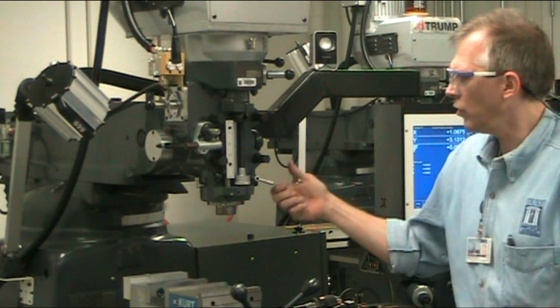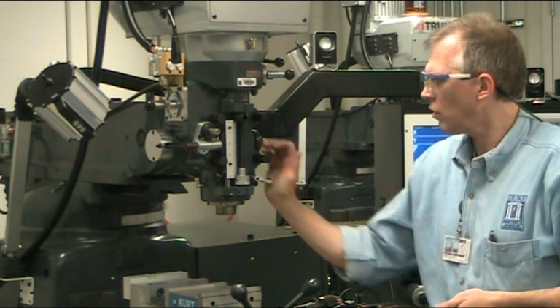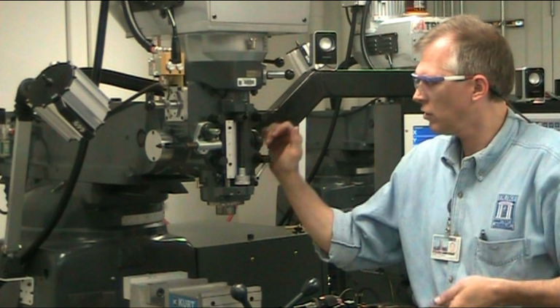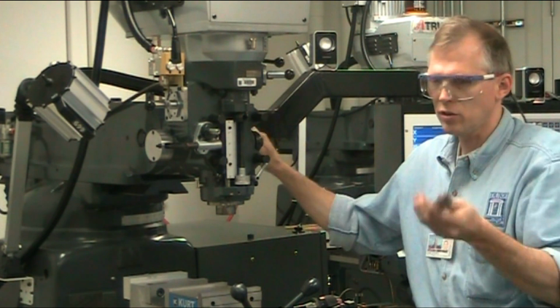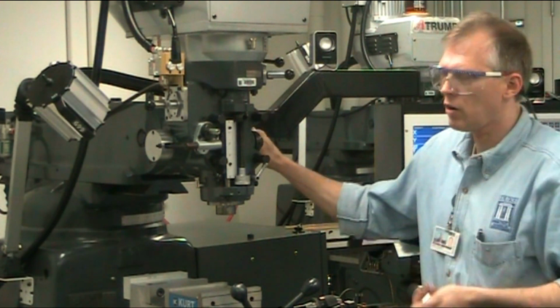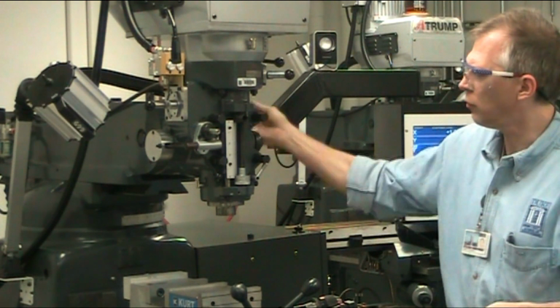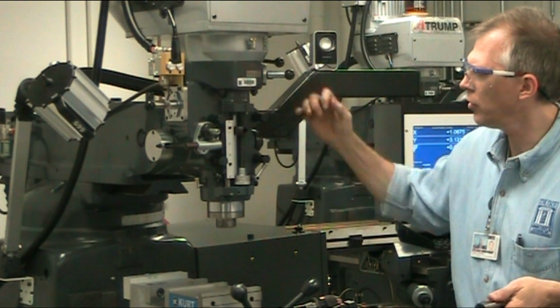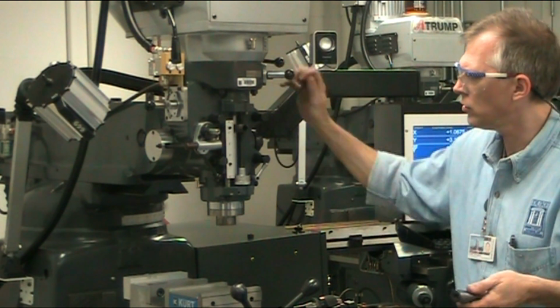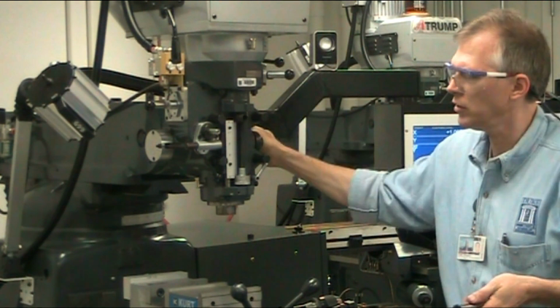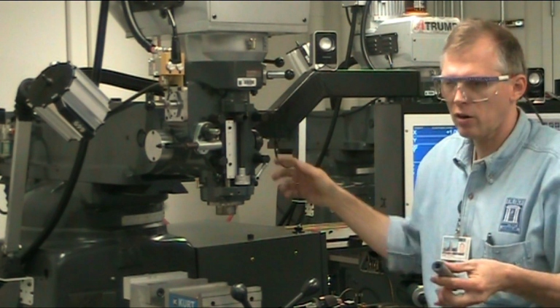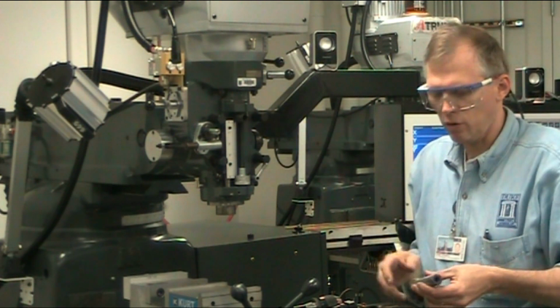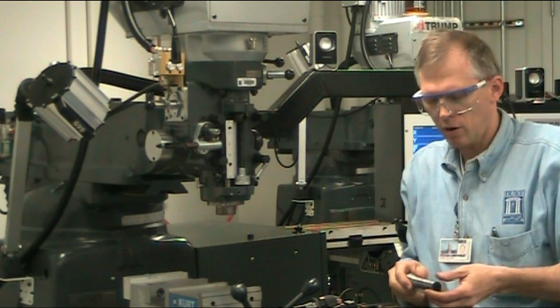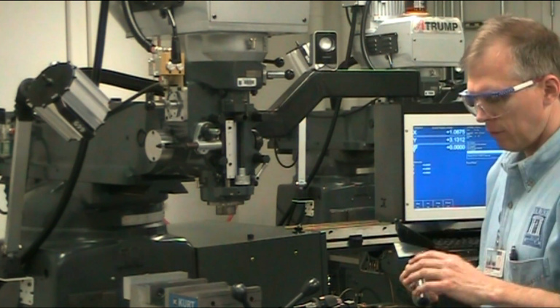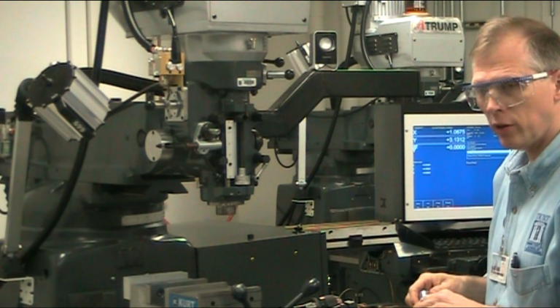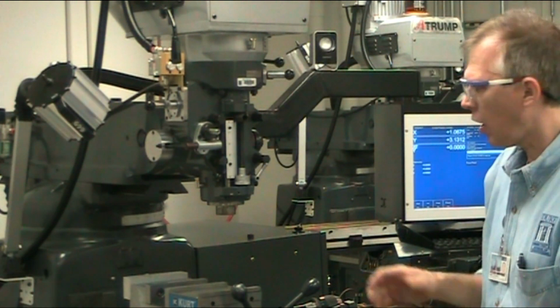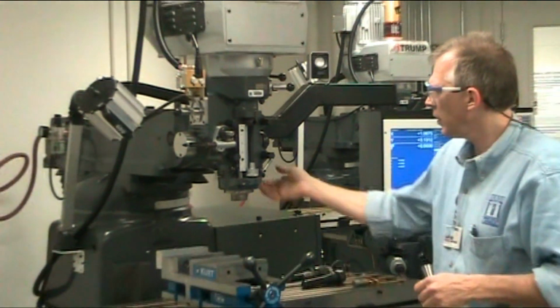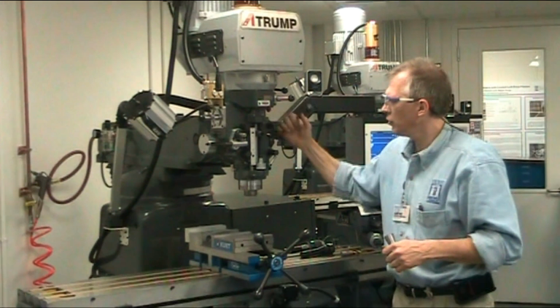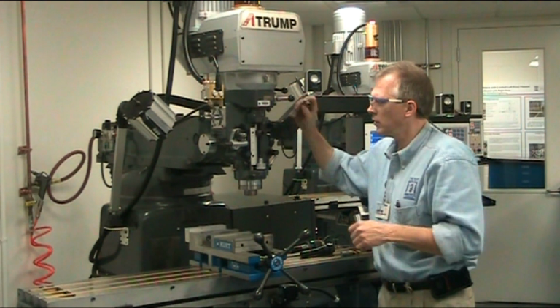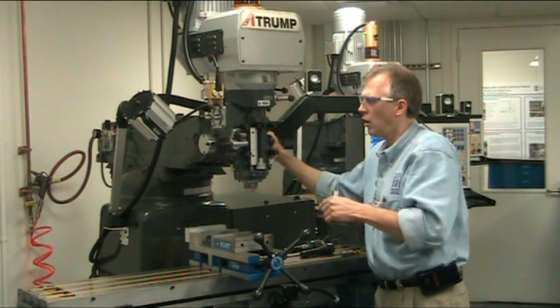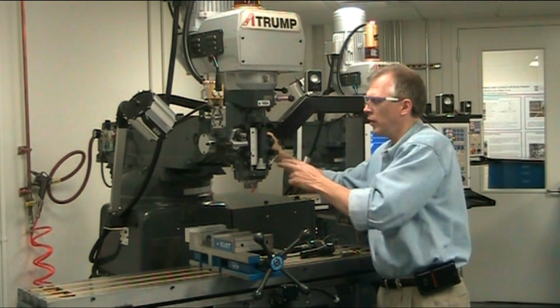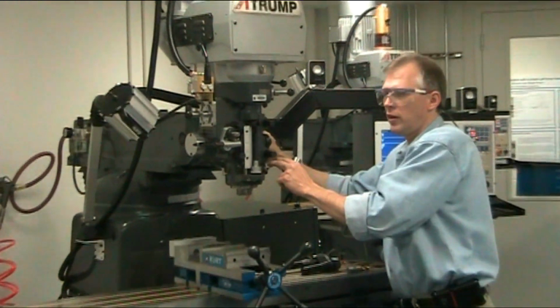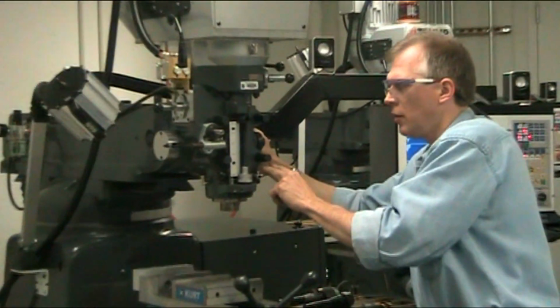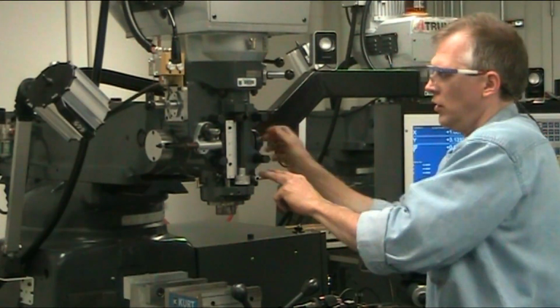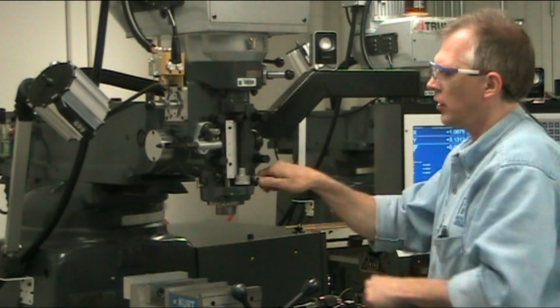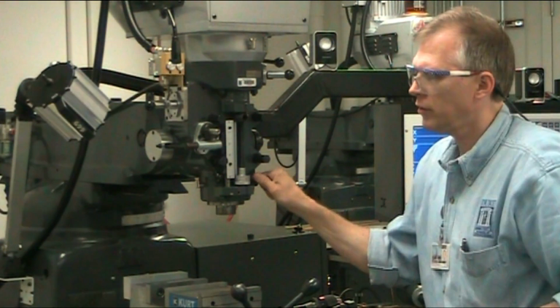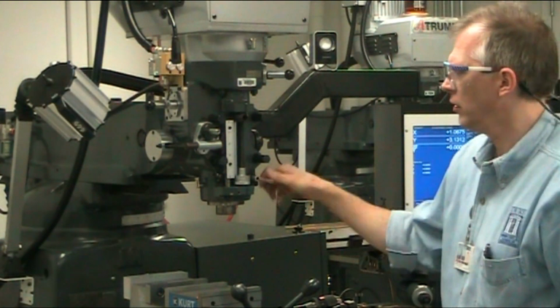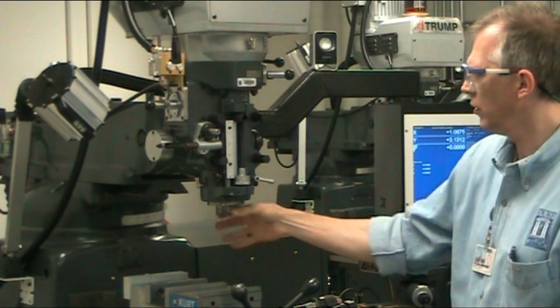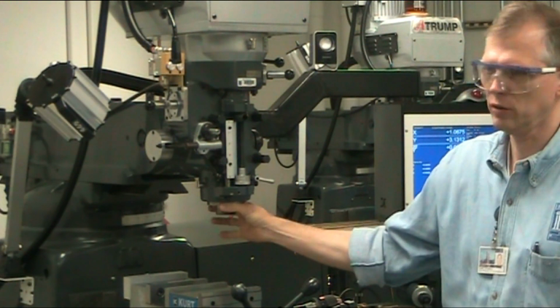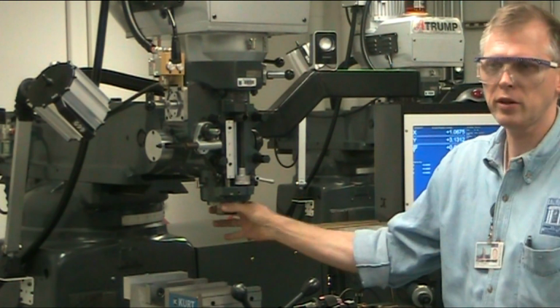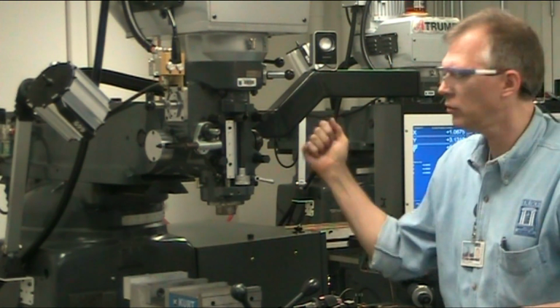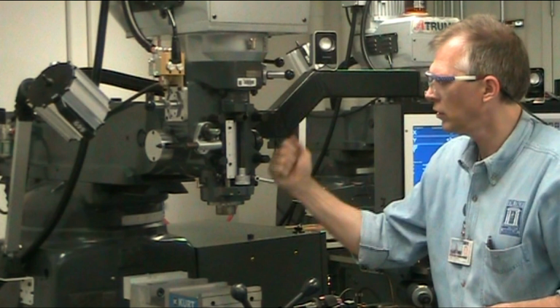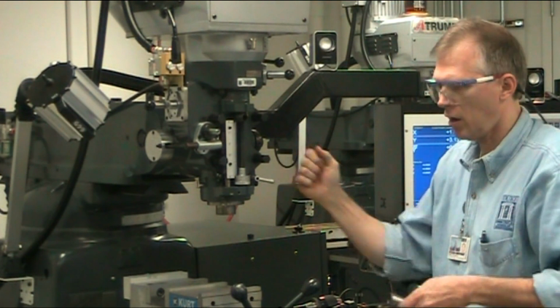Before you even start to install your tooling, always make sure your spindle is all the way at the very top, and you lock down your spindle lock.